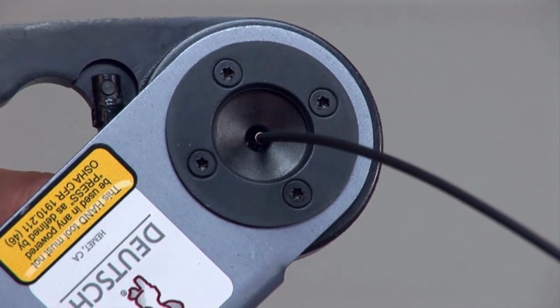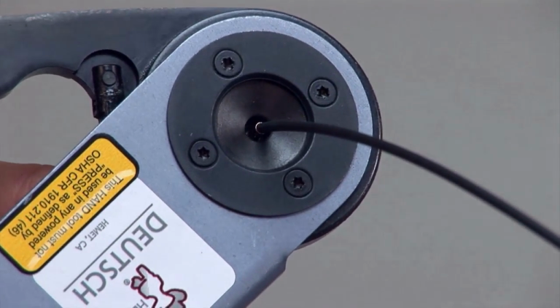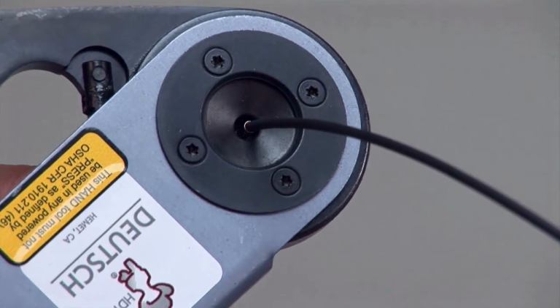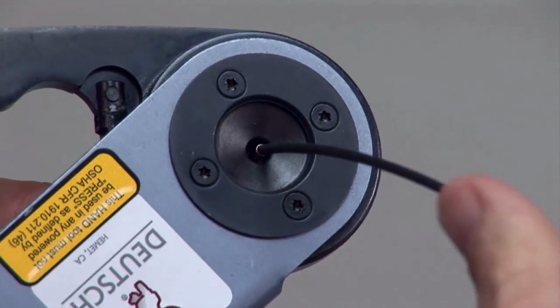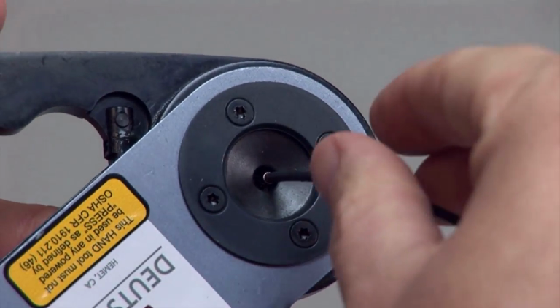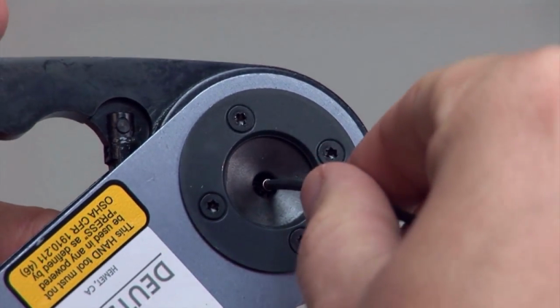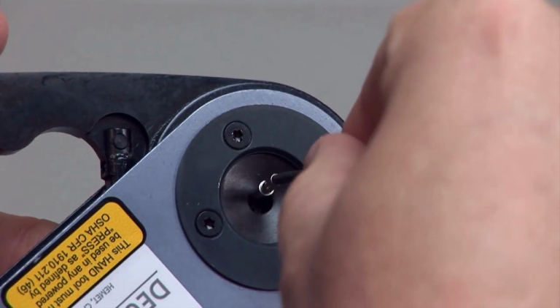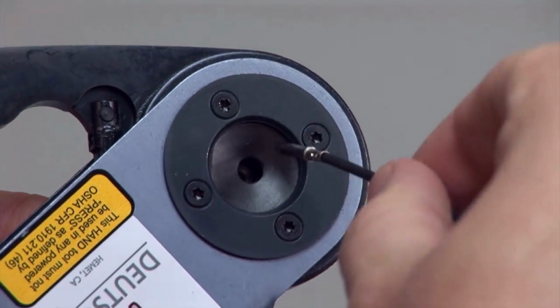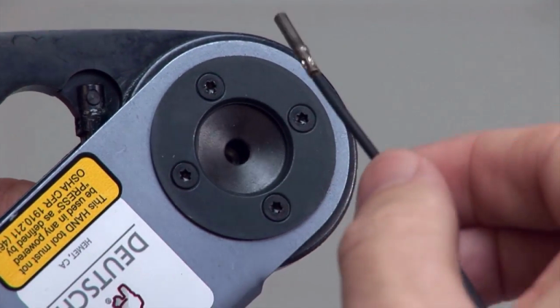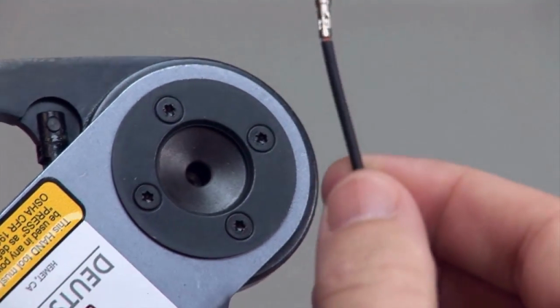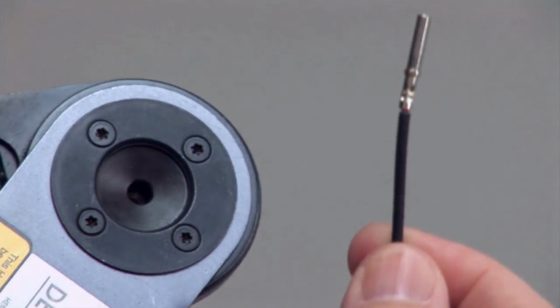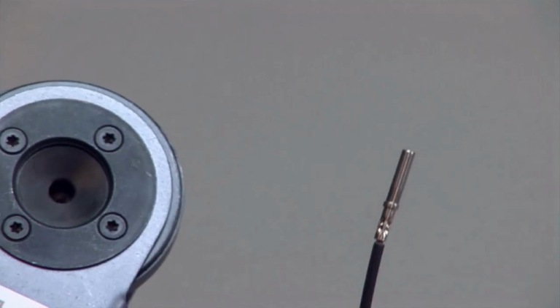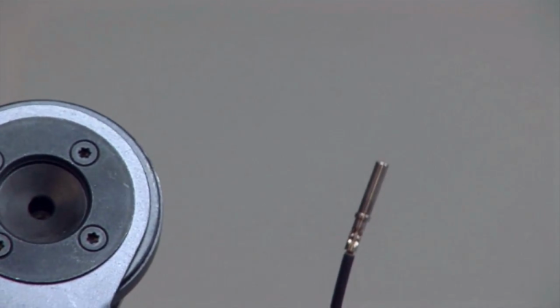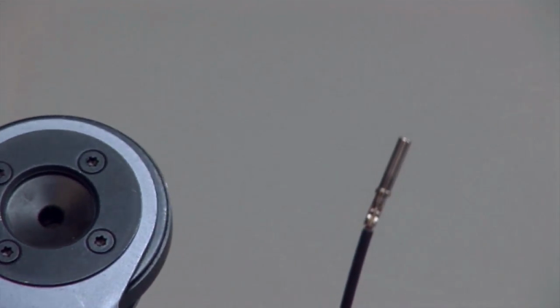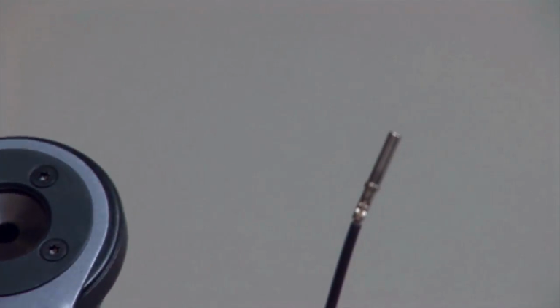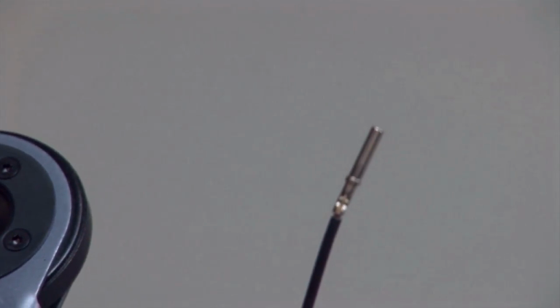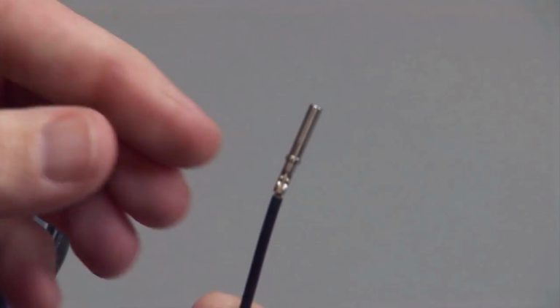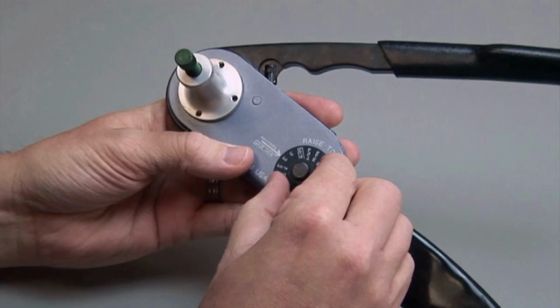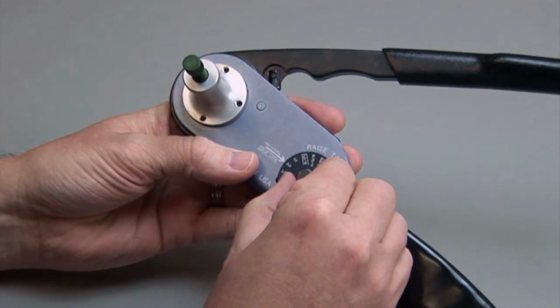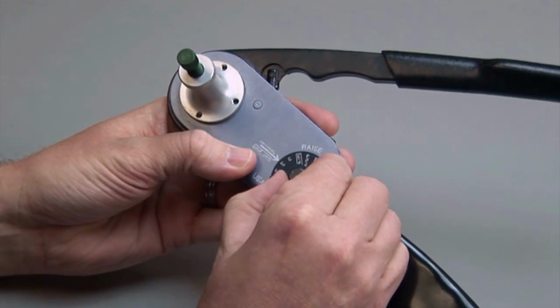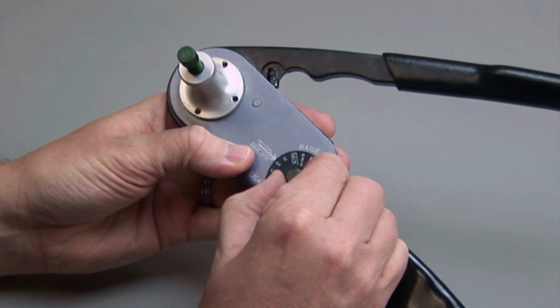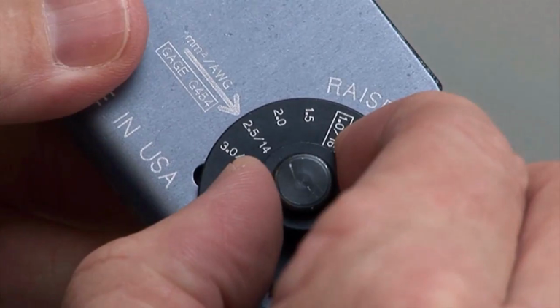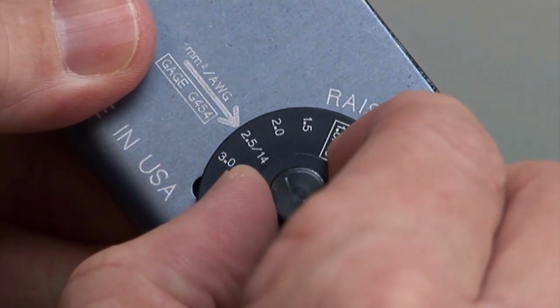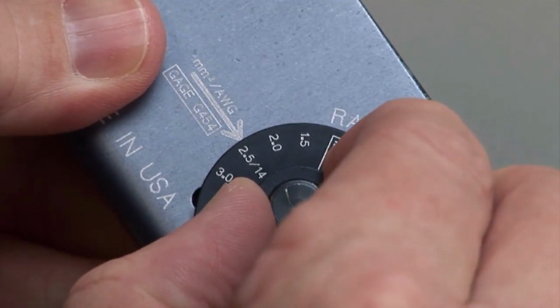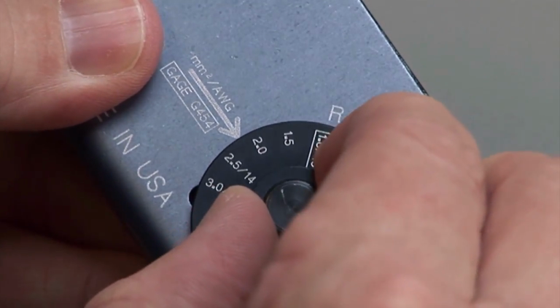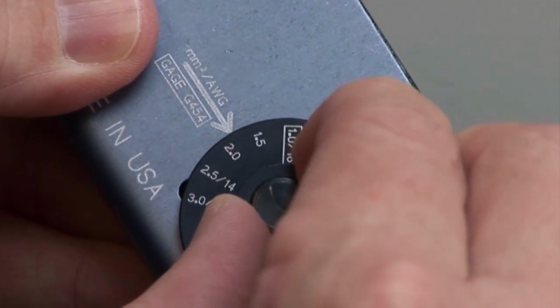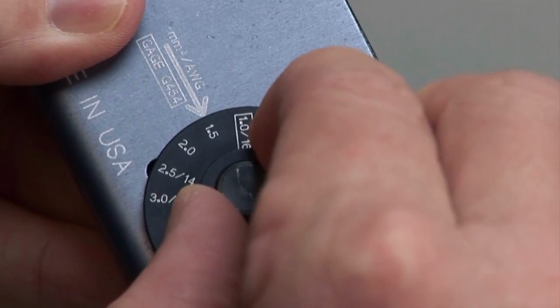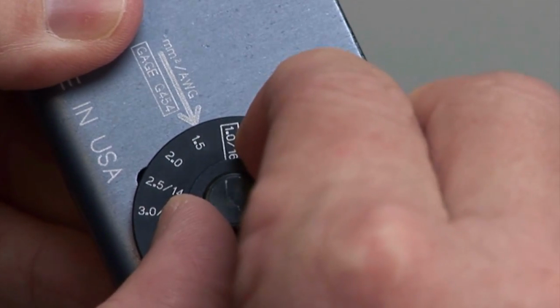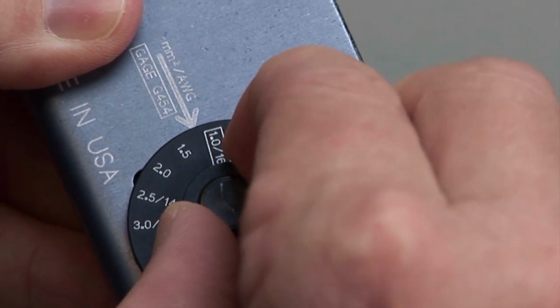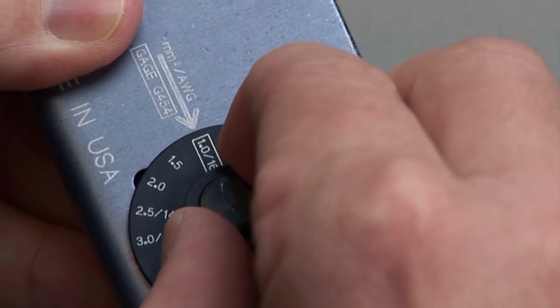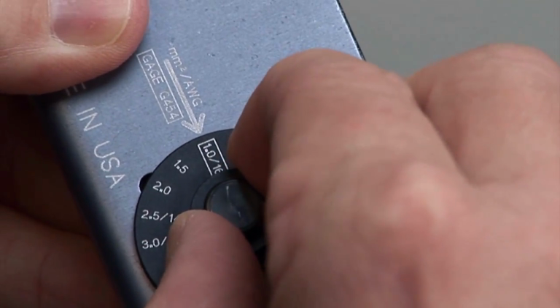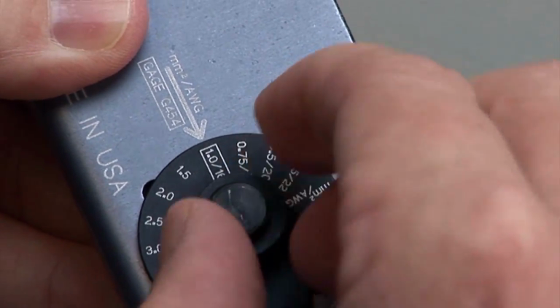Inspect the crimp by referring to the solid contact crimp inspection section of this video segment. Please note that the tool must be adjusted for each type or size of contact.